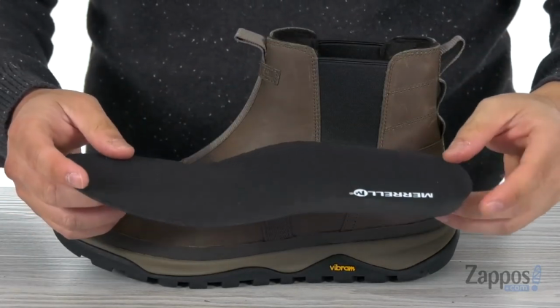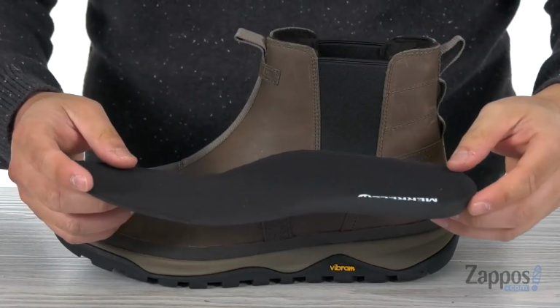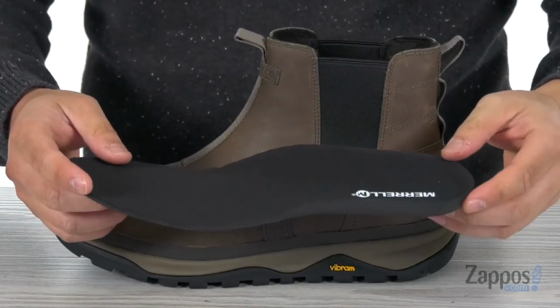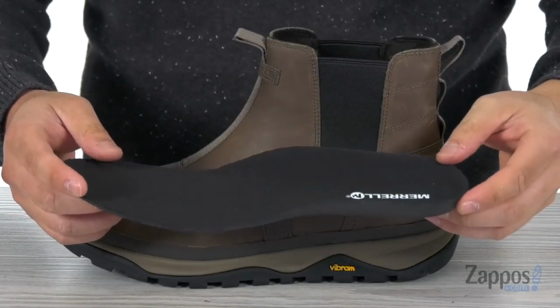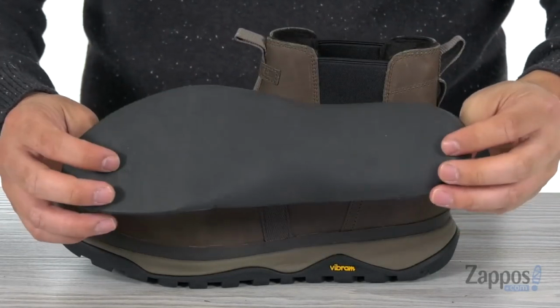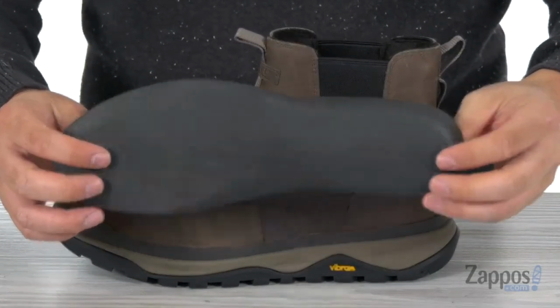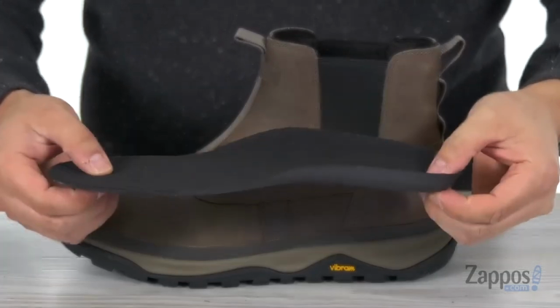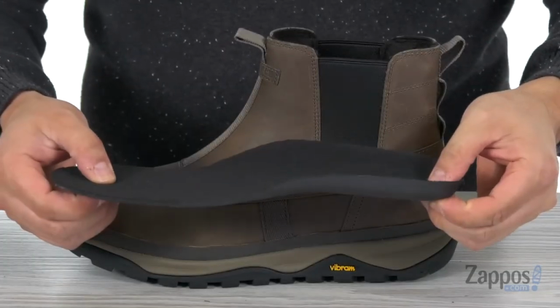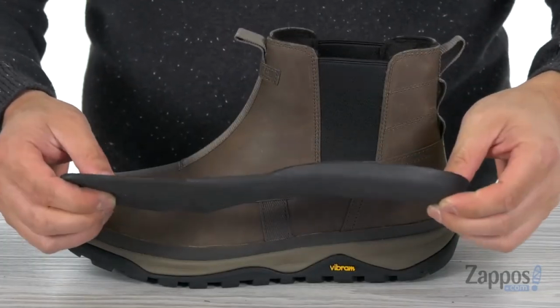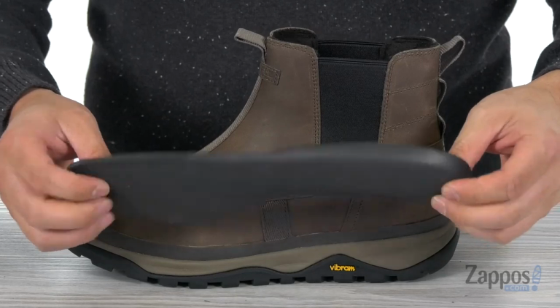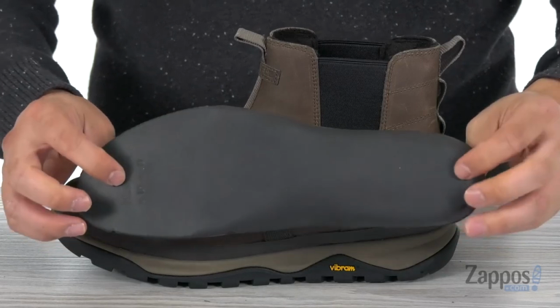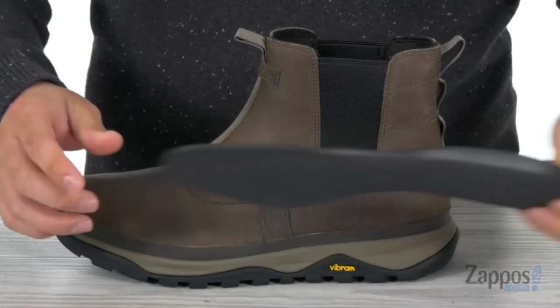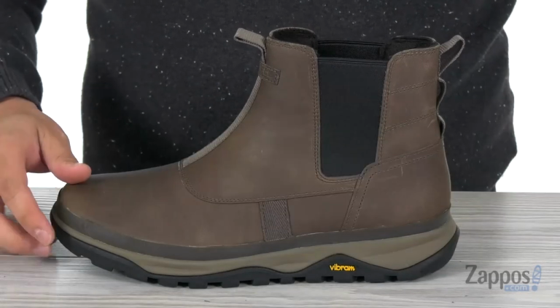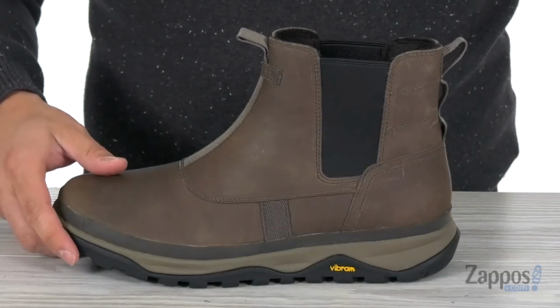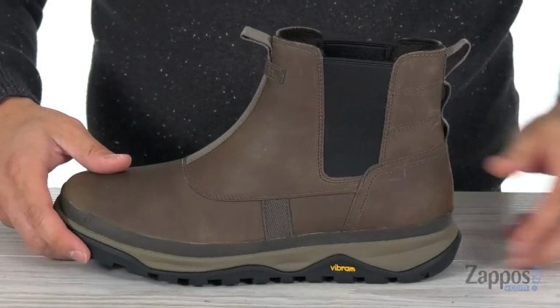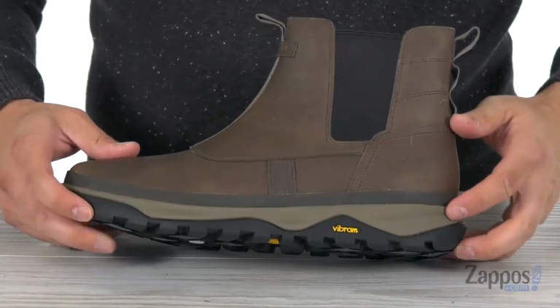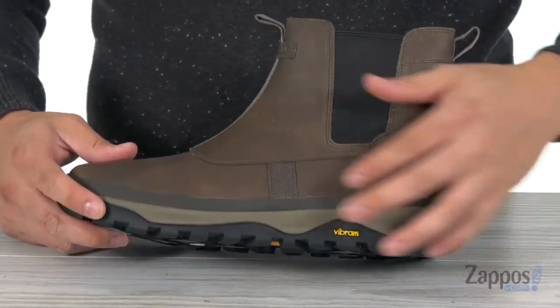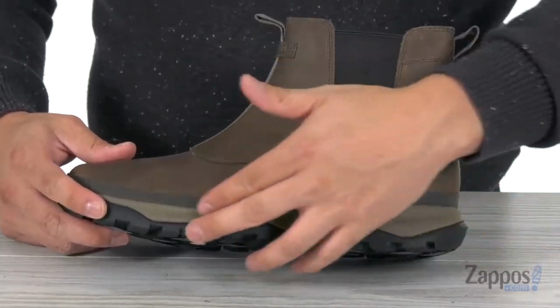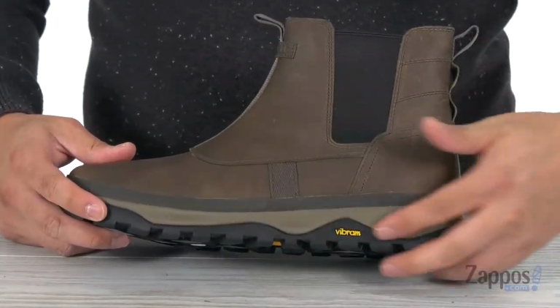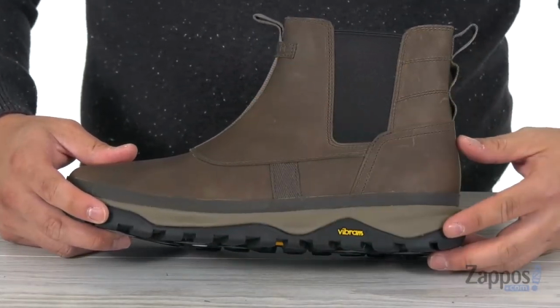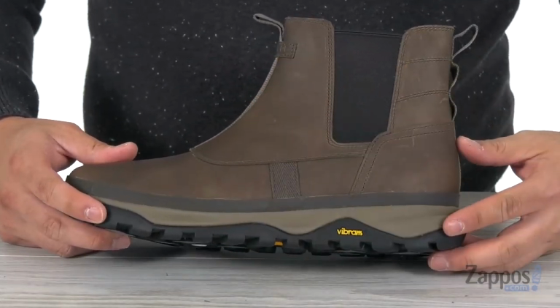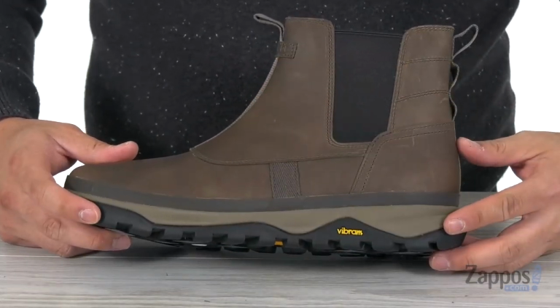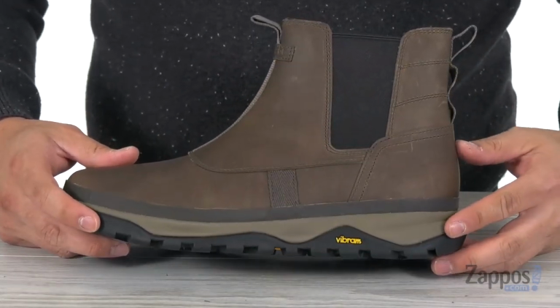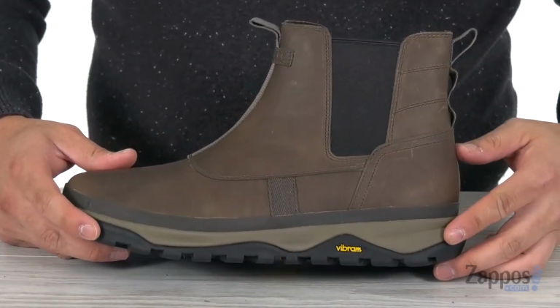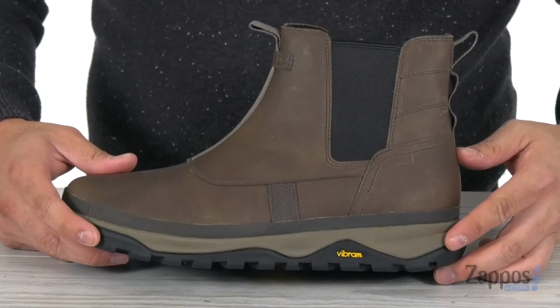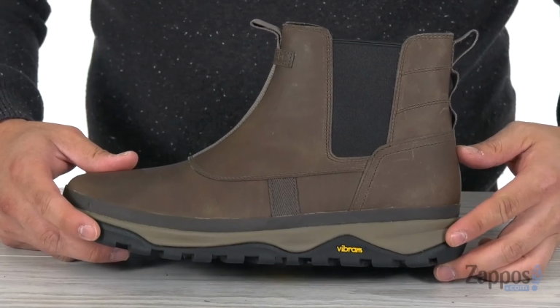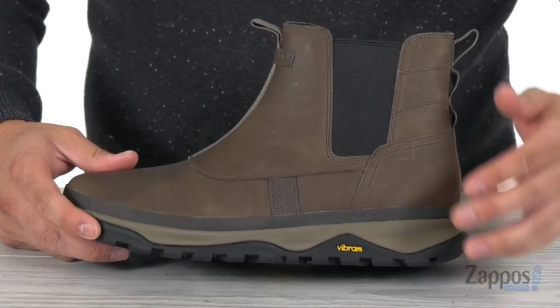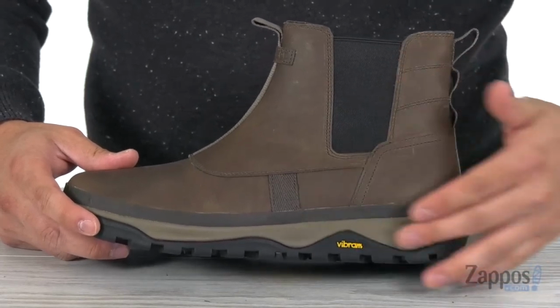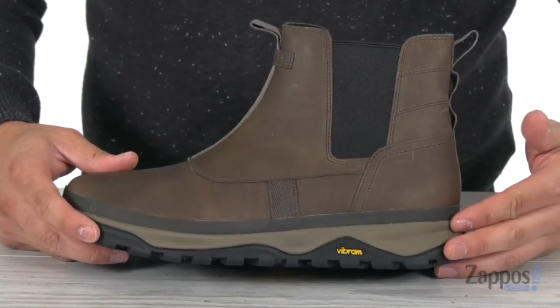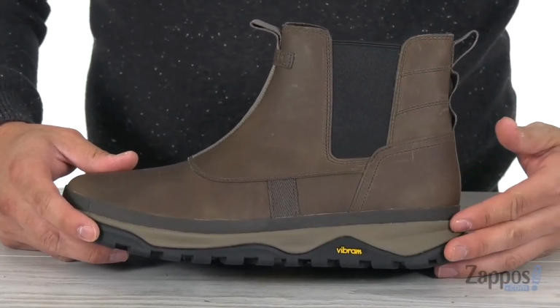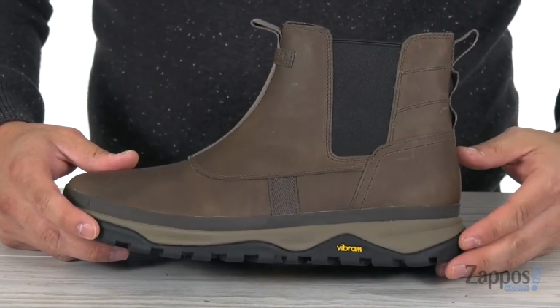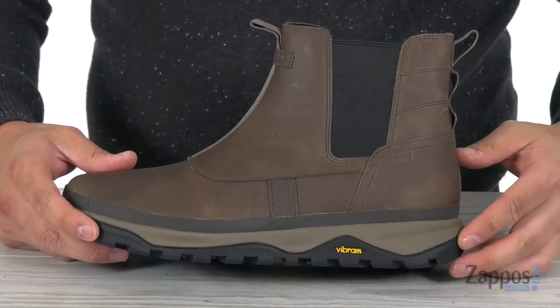This also has a Kinetic Fit based removable contoured insole with tons of lightweight cushioning for all day support, as well as a molded EVA midsole to add to that support. It's also great for shock absorption.